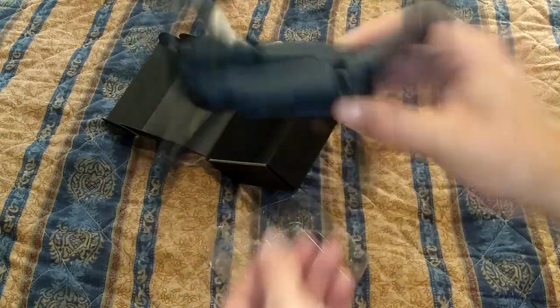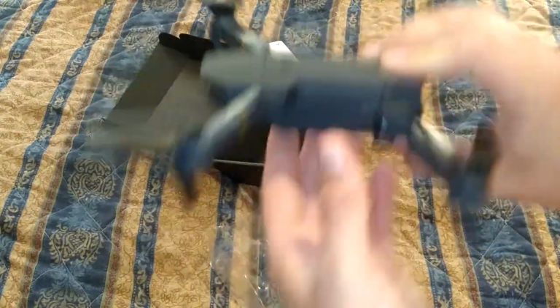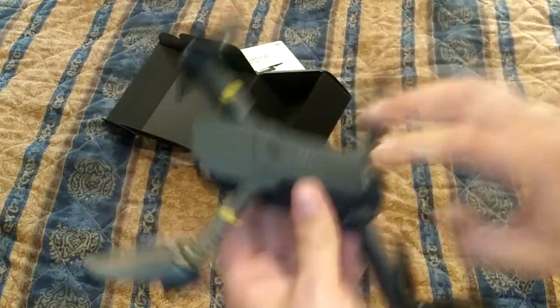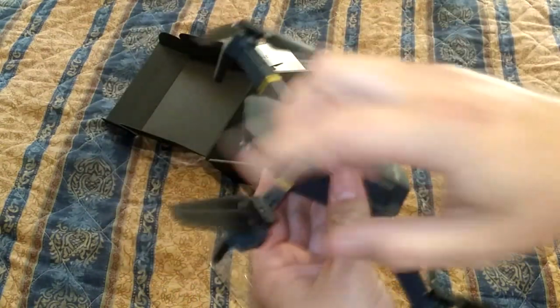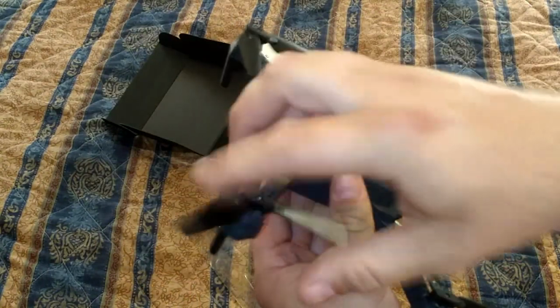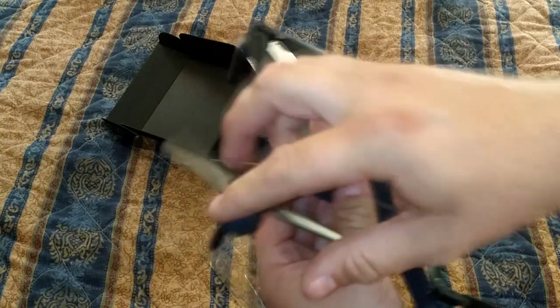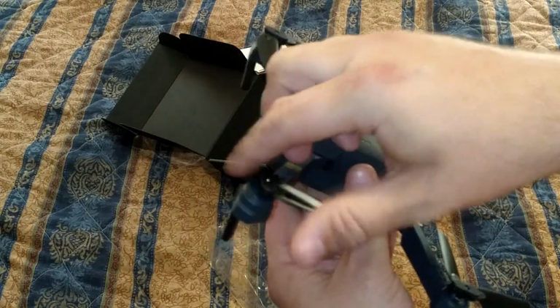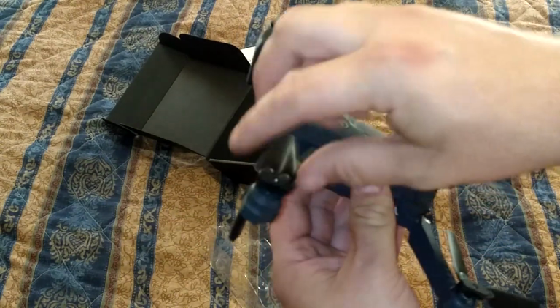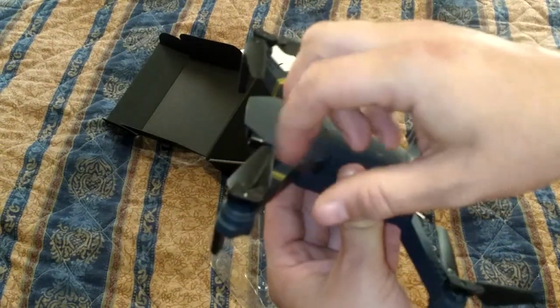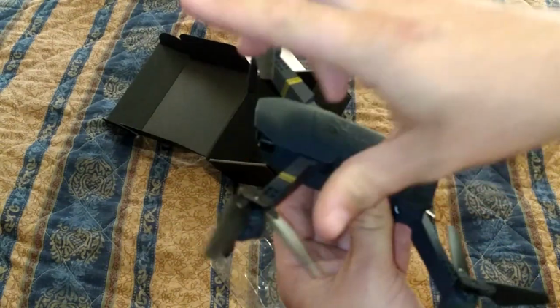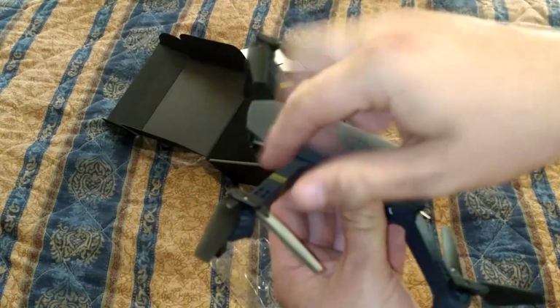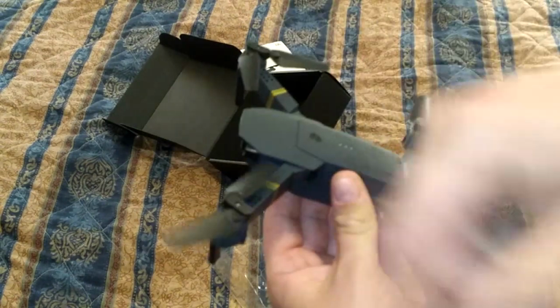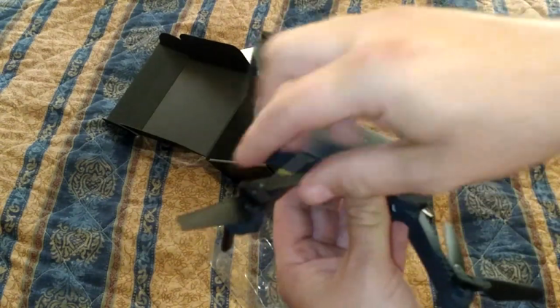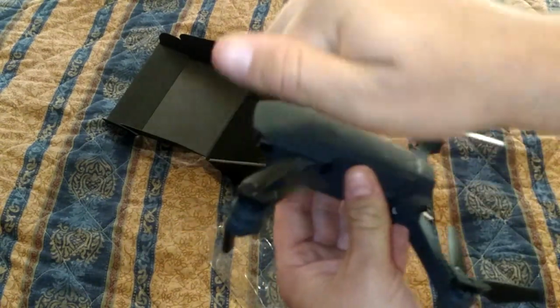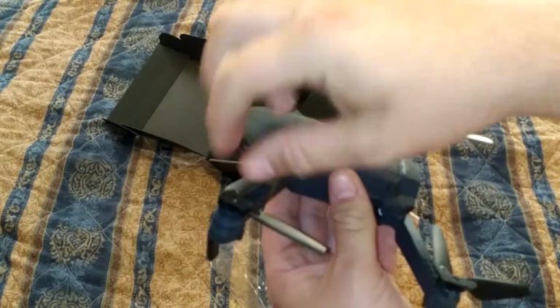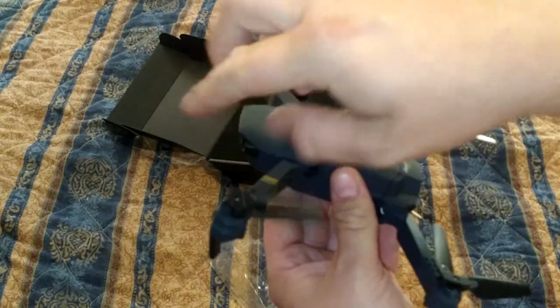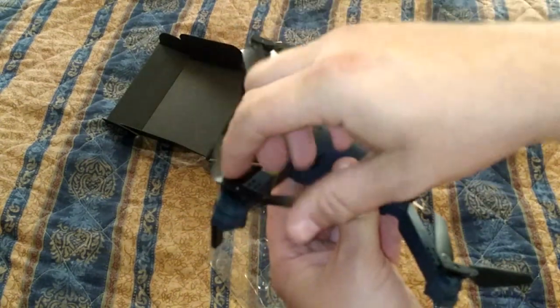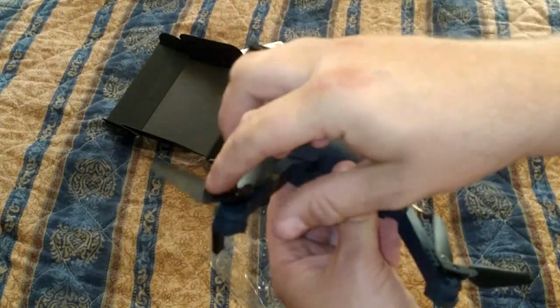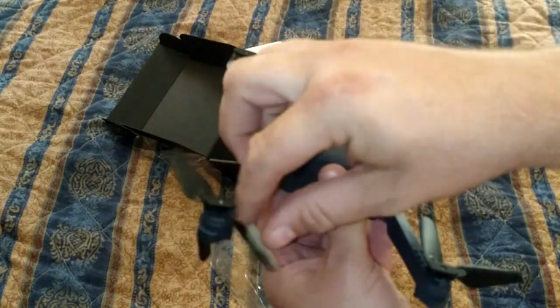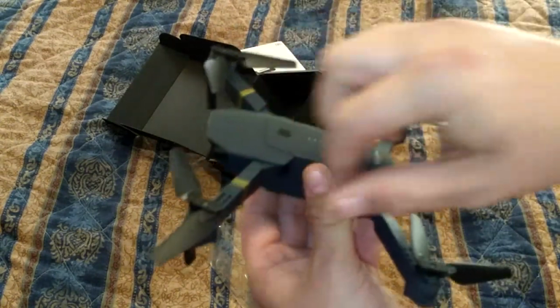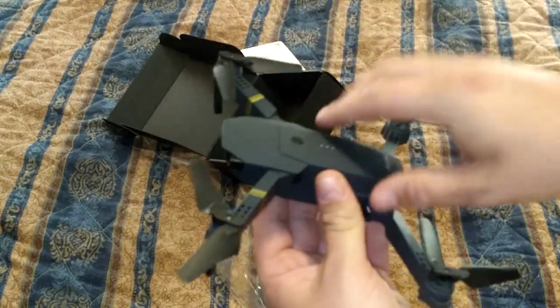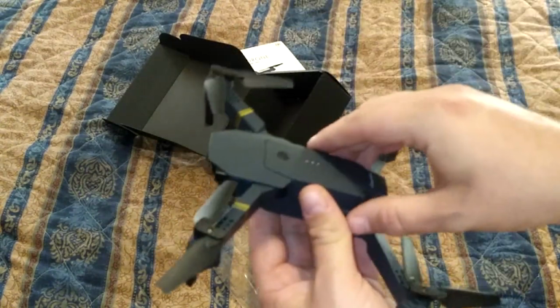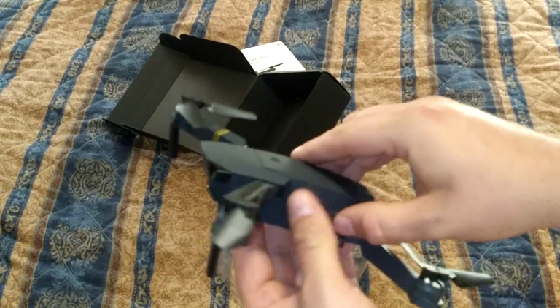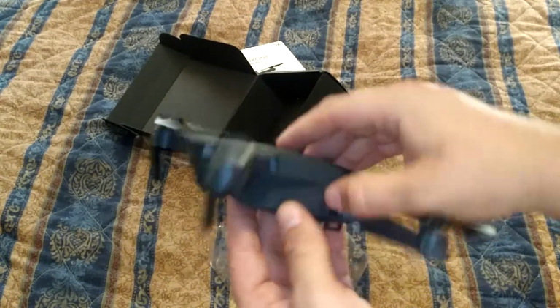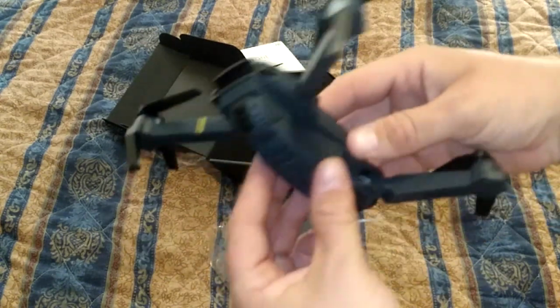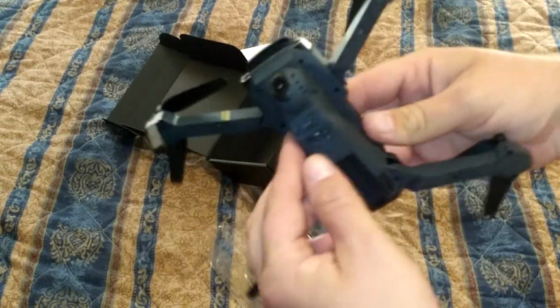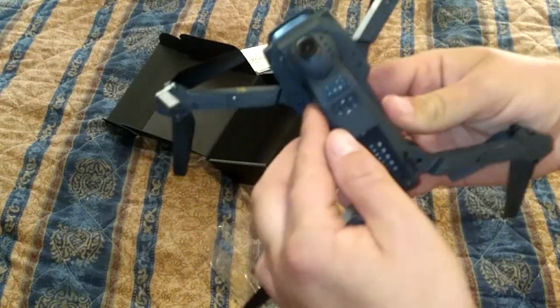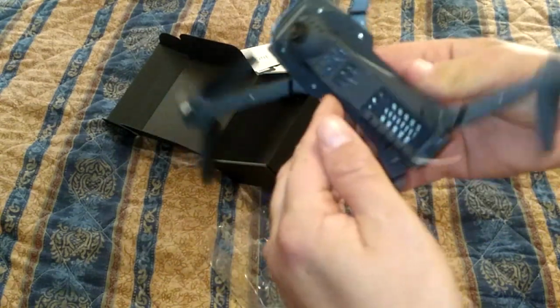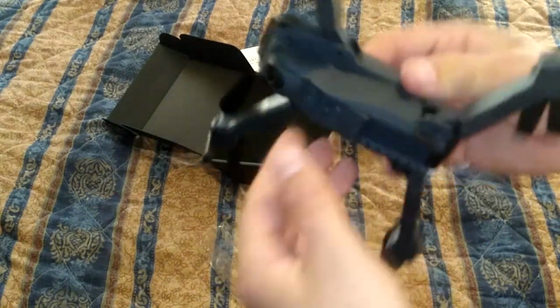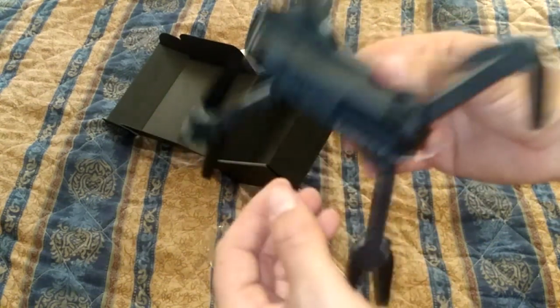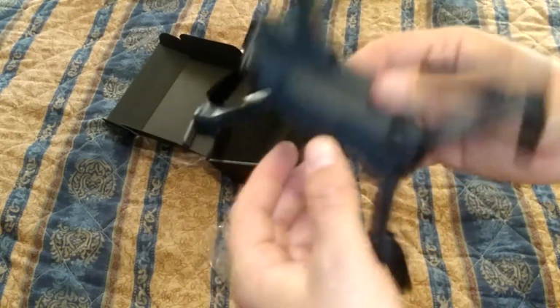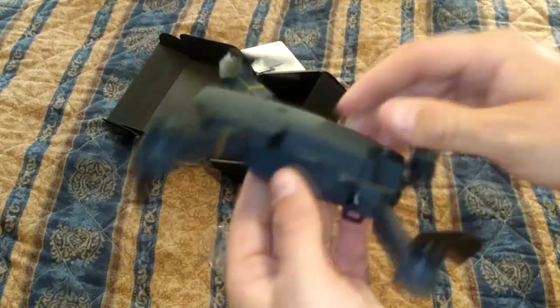The propellers are kind of weird. They don't fix into place, but I guess once they start spinning, they kind of lock into place. But it looks good. It's really lightweight.